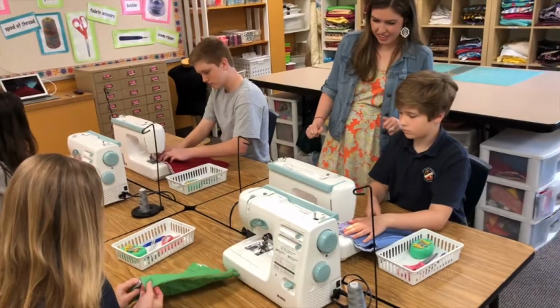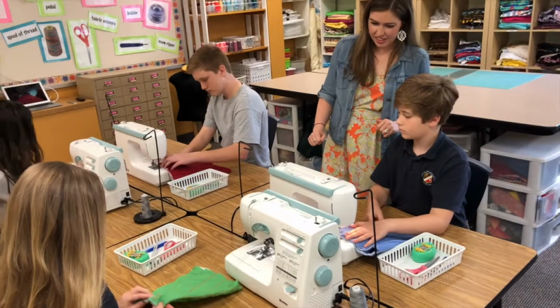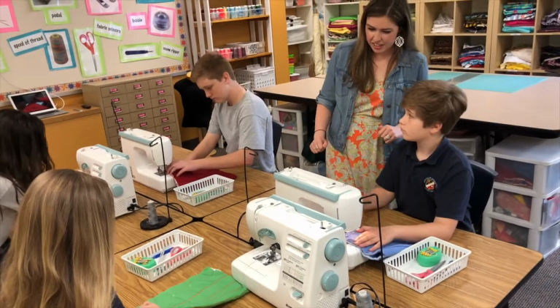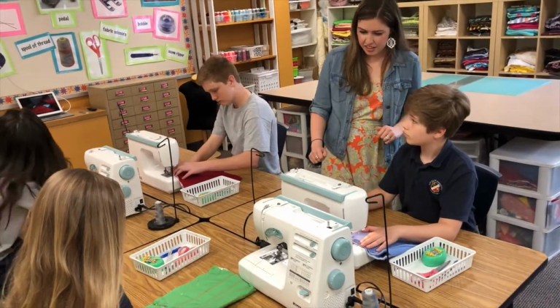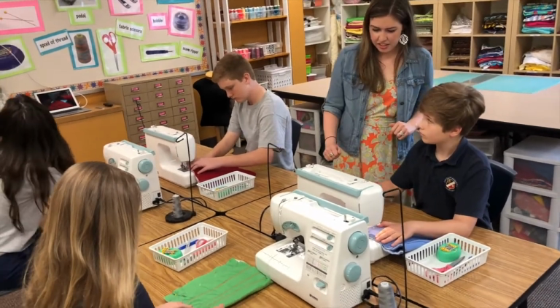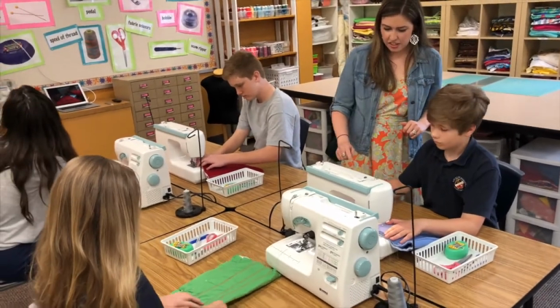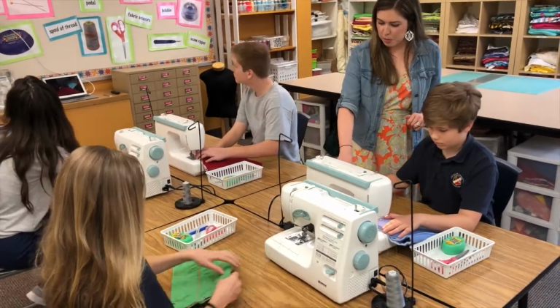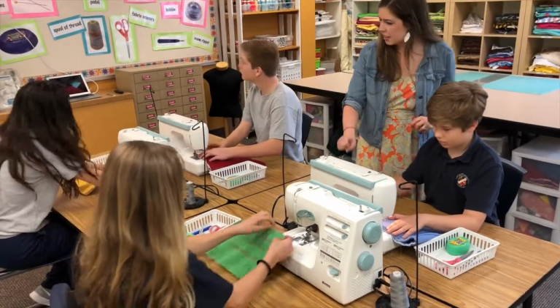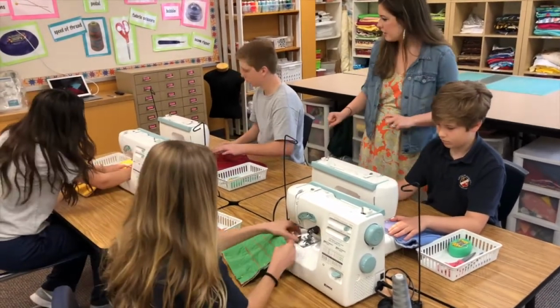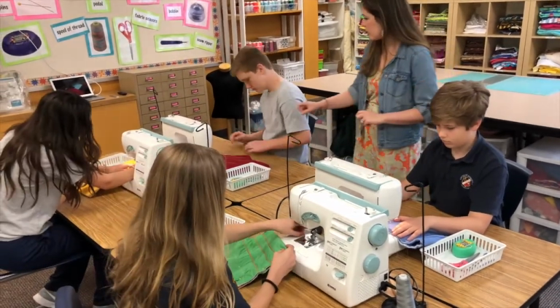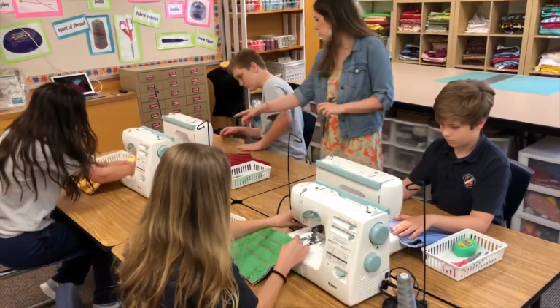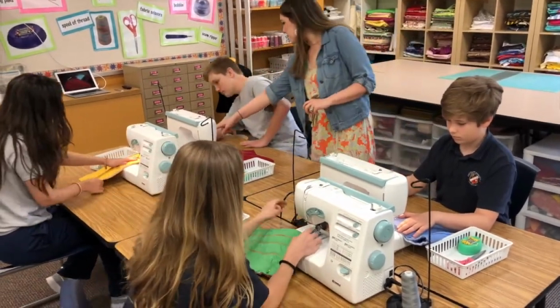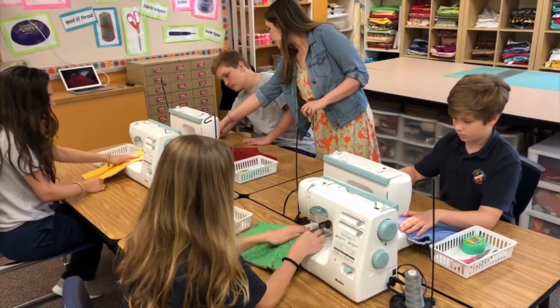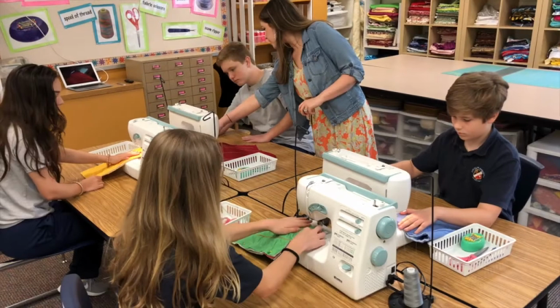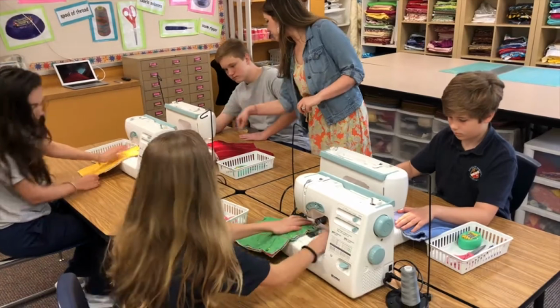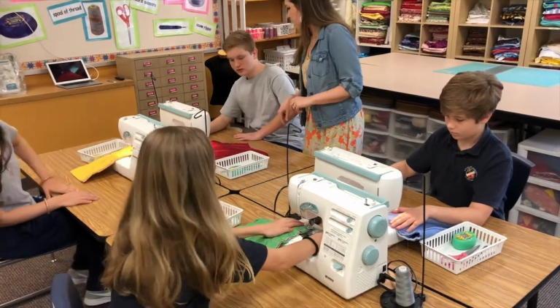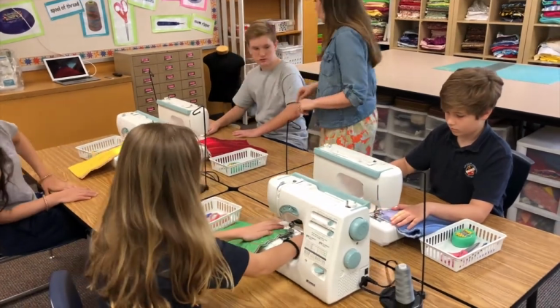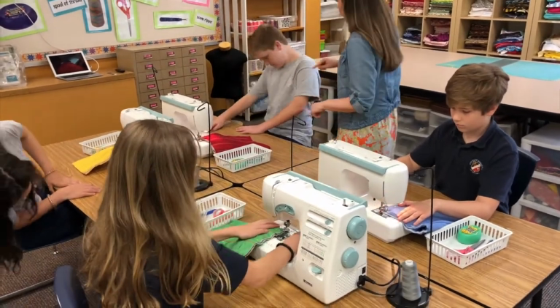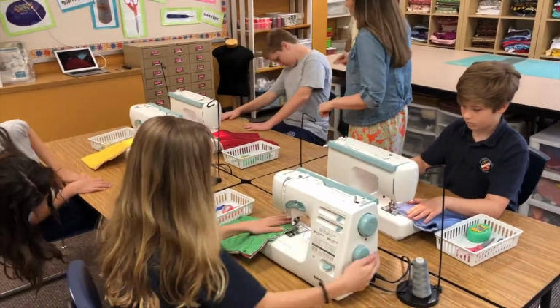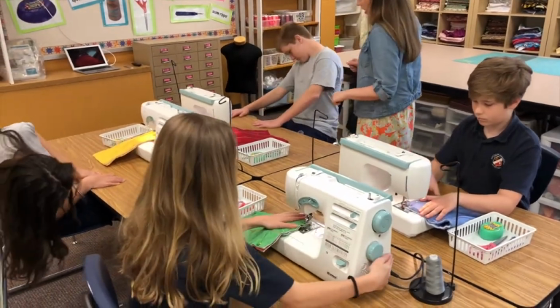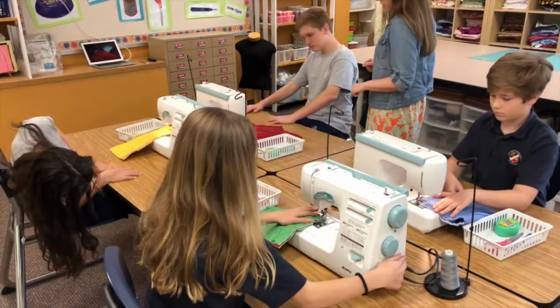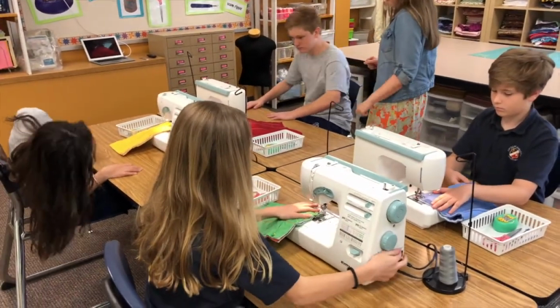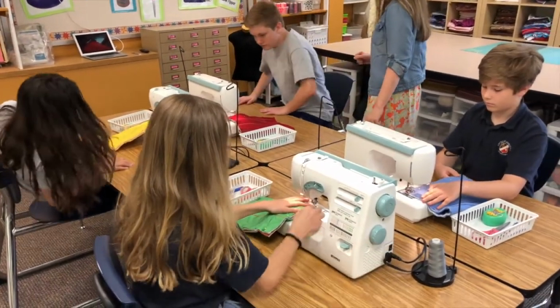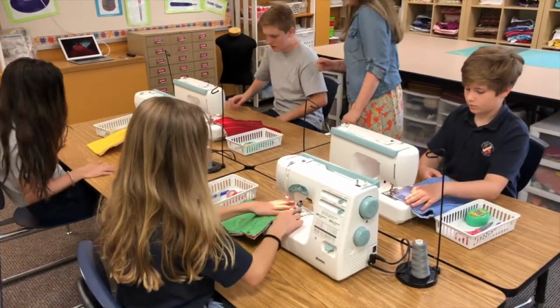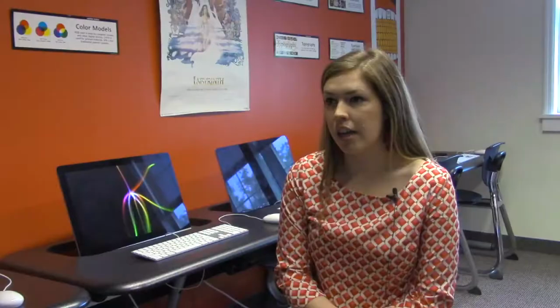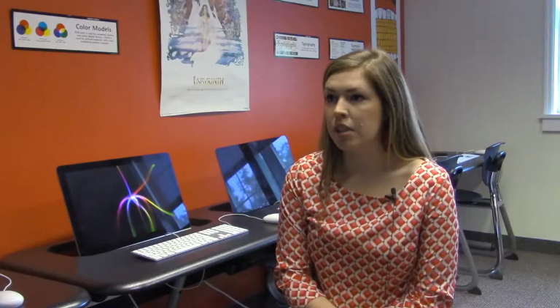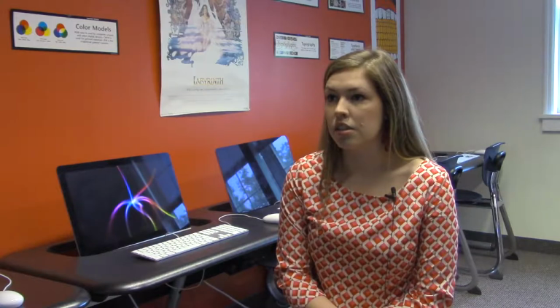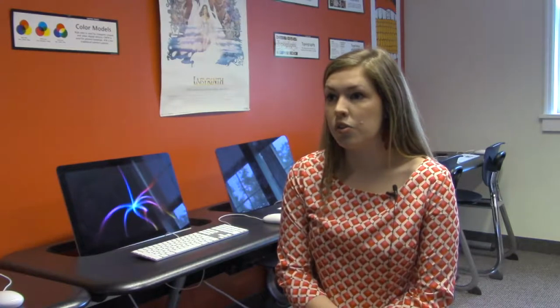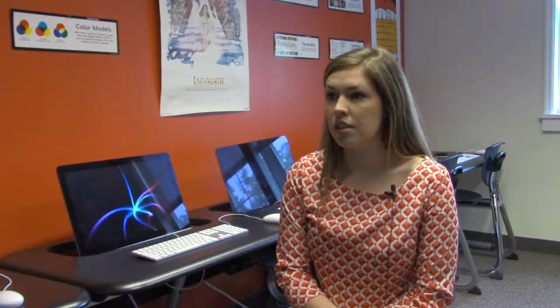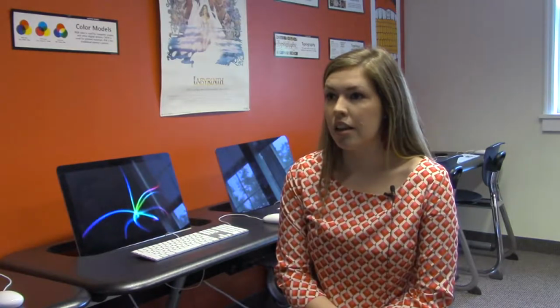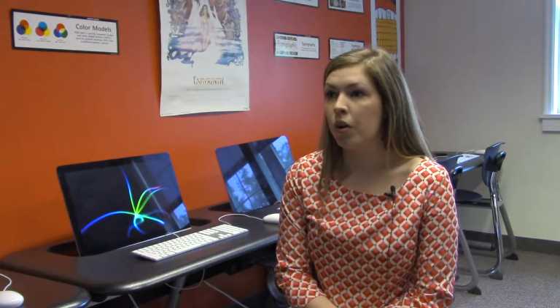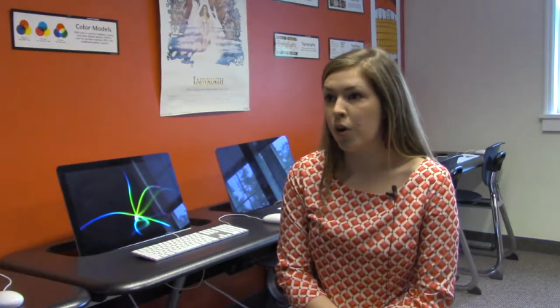Because of the iPad, I'm able to differentiate my instruction because students are able to work independently while I can still walk around the rest of the classroom and assist those students that need that one-on-one.